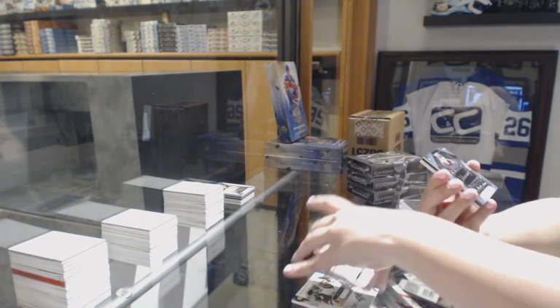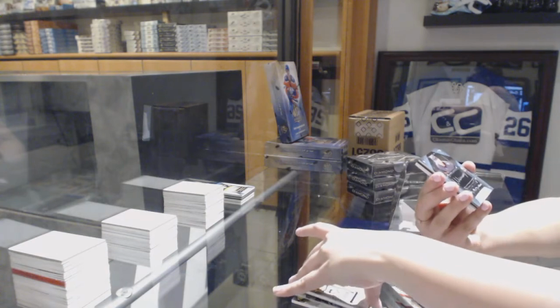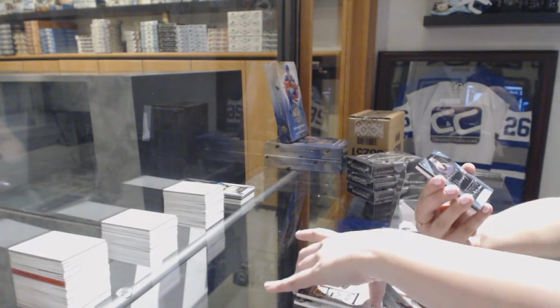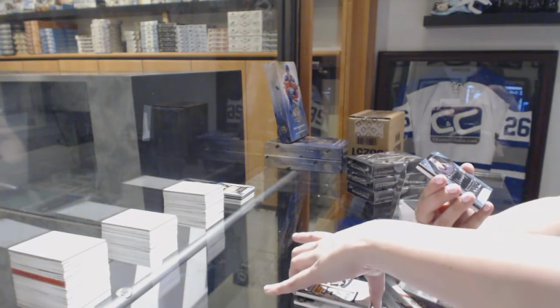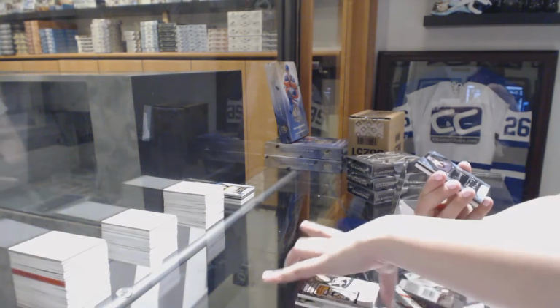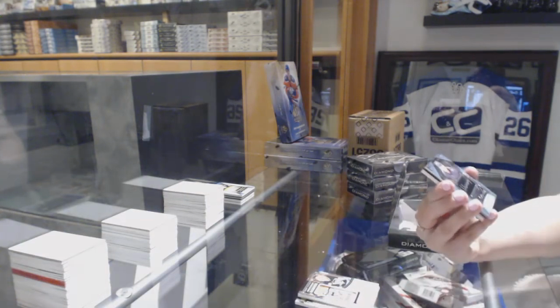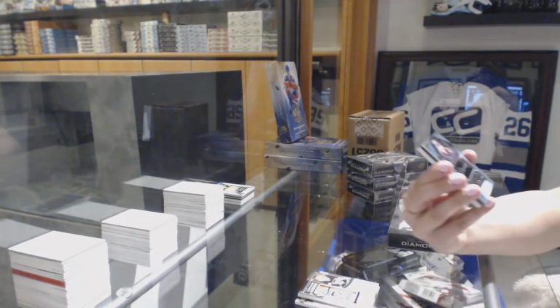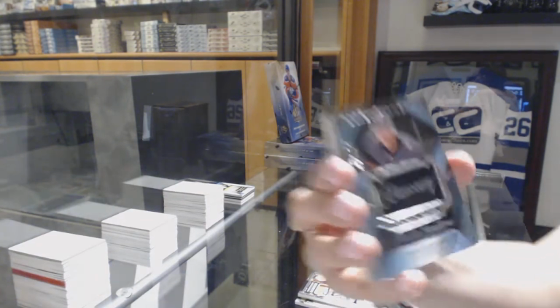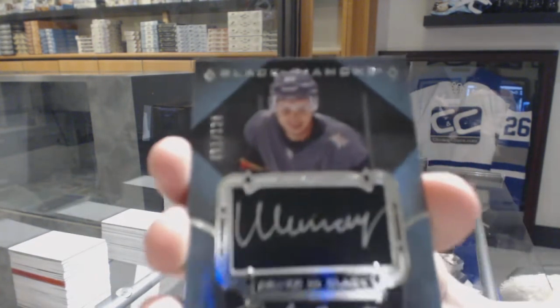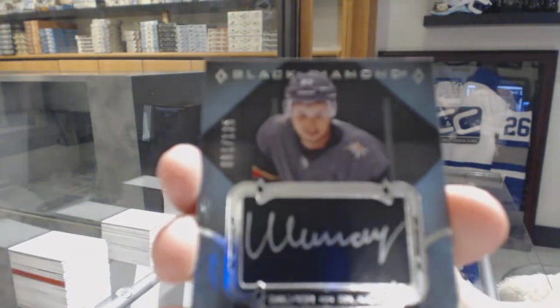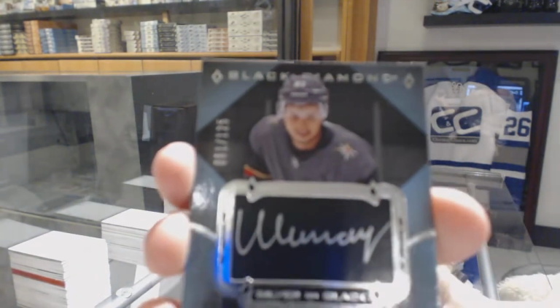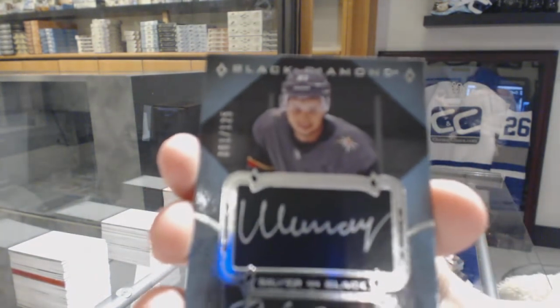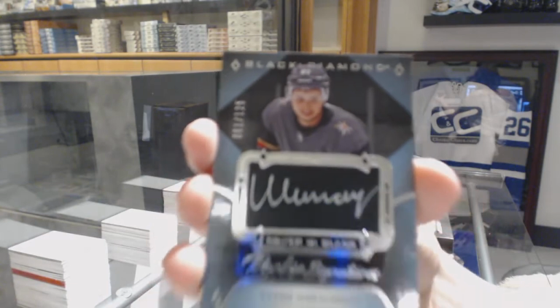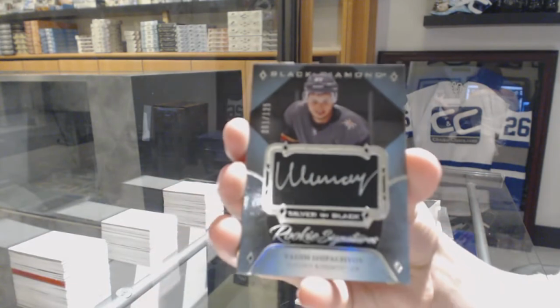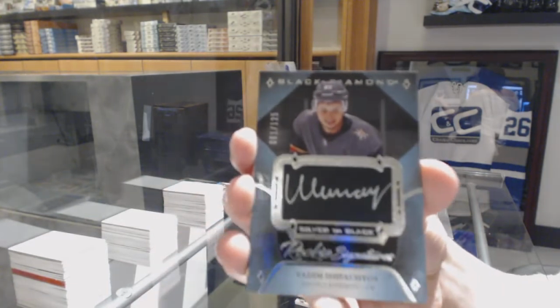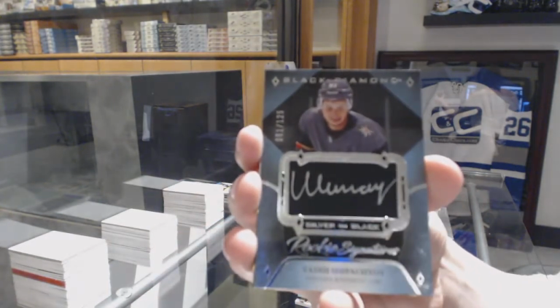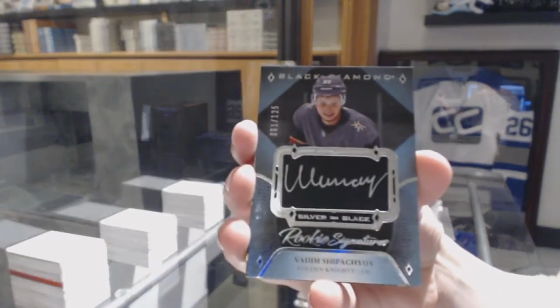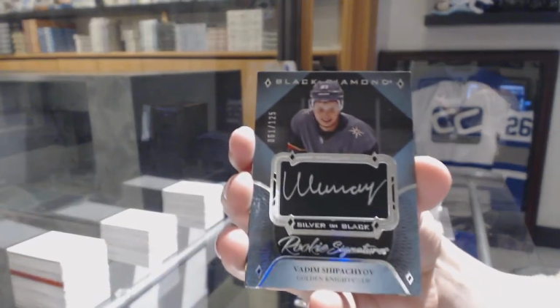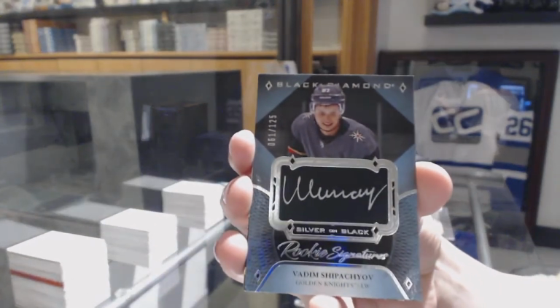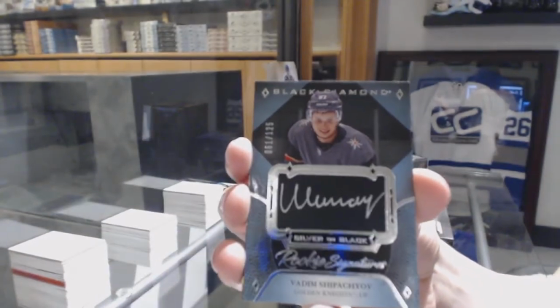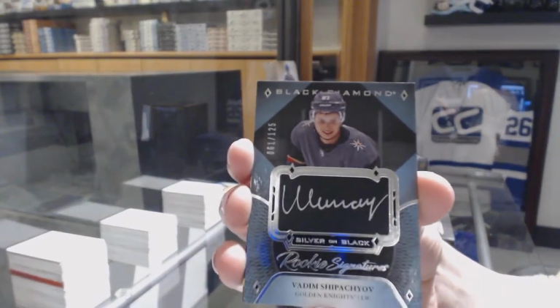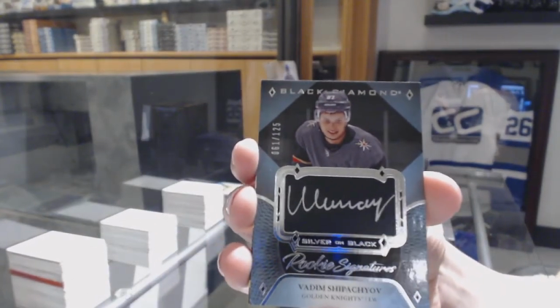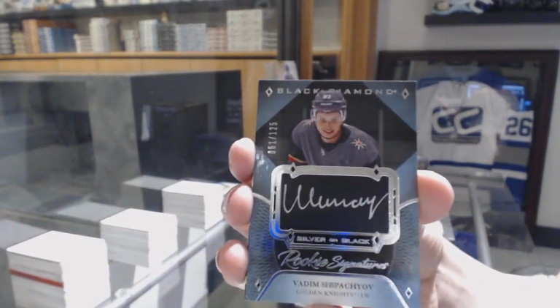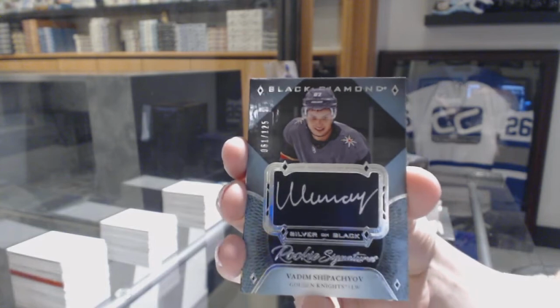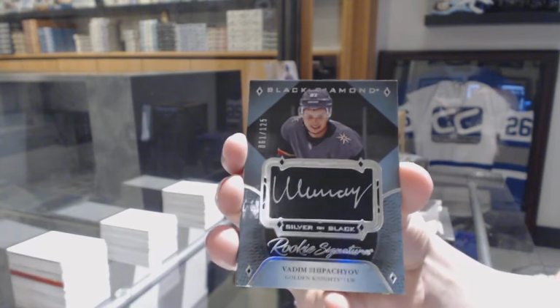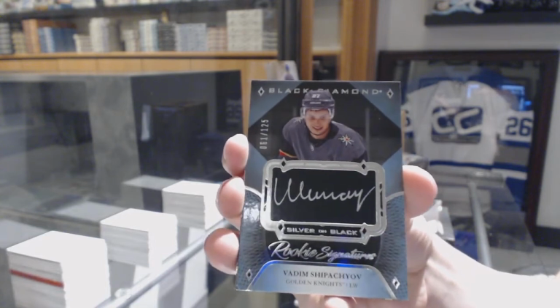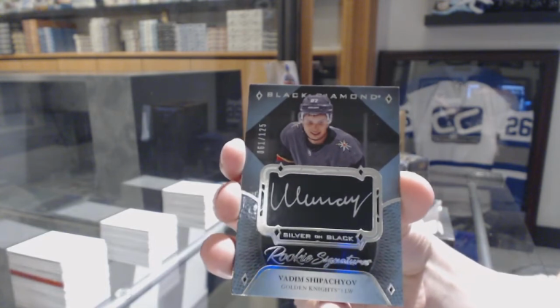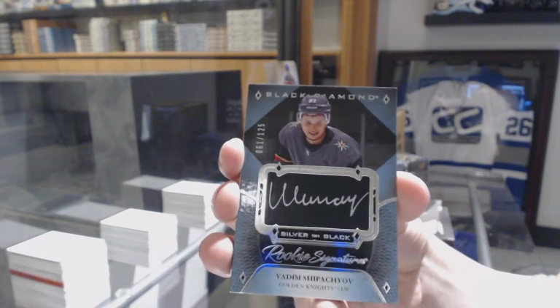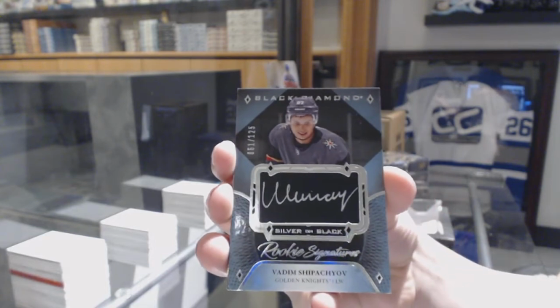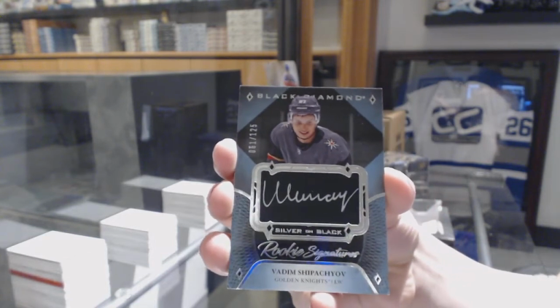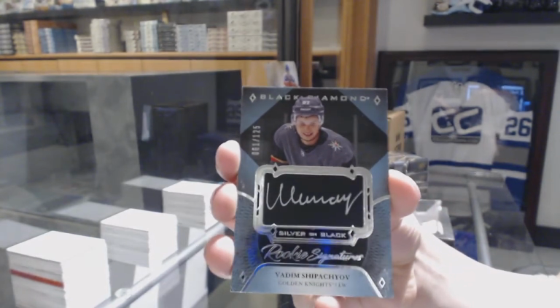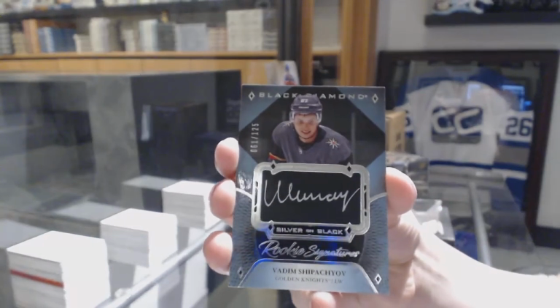A rookie signature, silver on black, number to 125, Vadim Shippachev. It's an awesome inclusion — silver on black rookie signature, Vadim Shippachev.